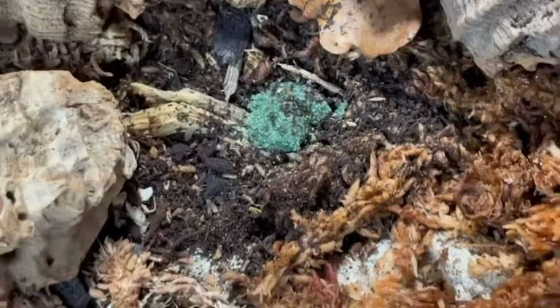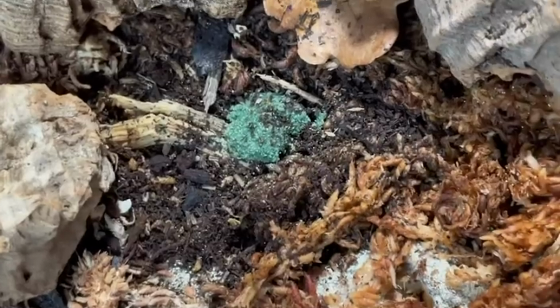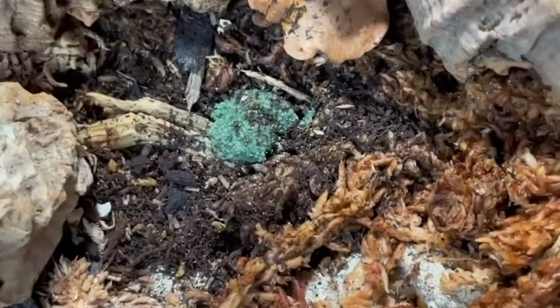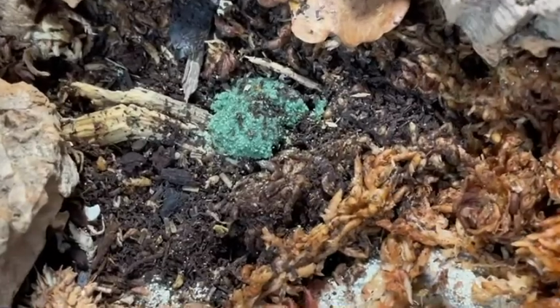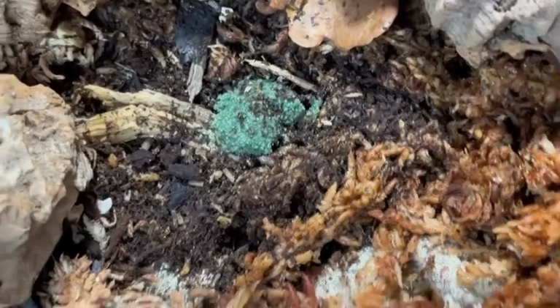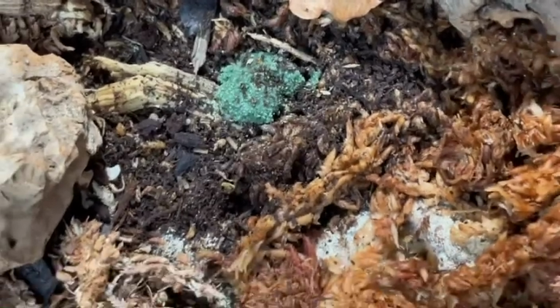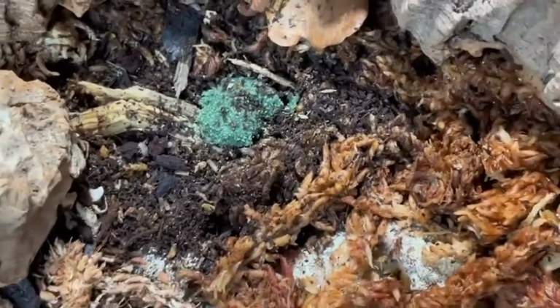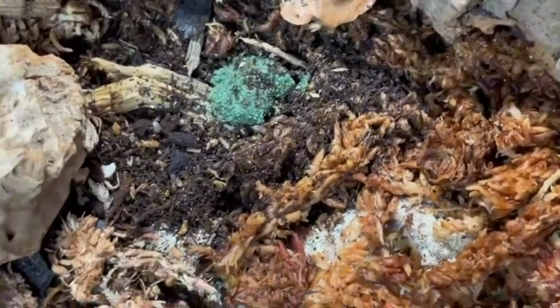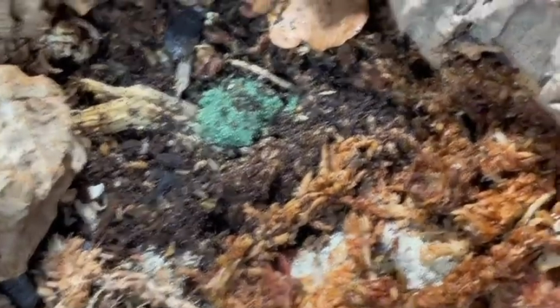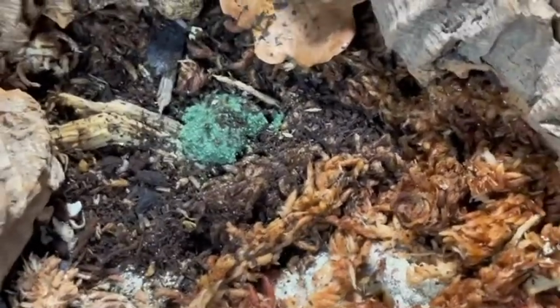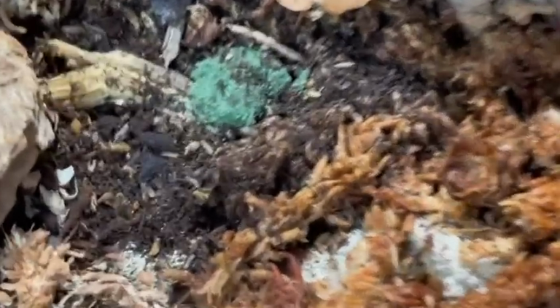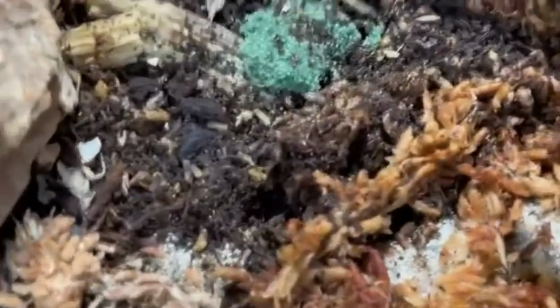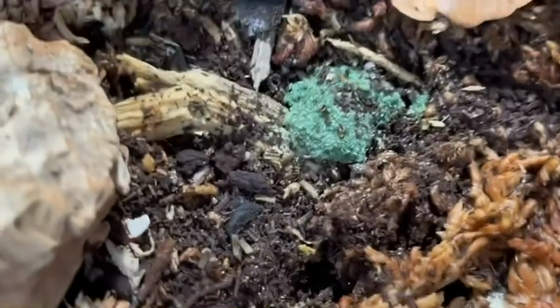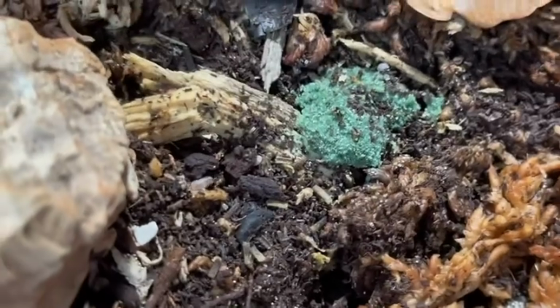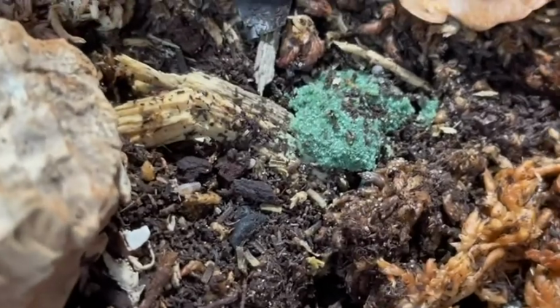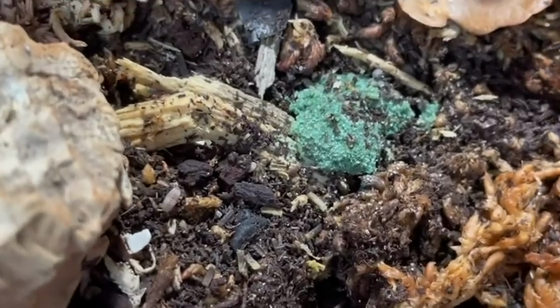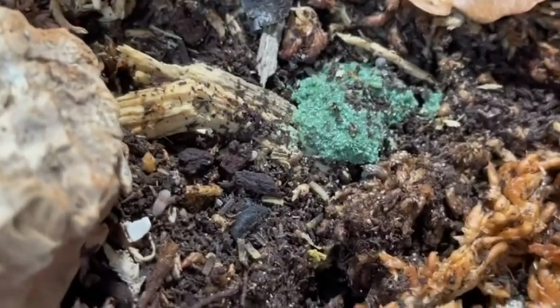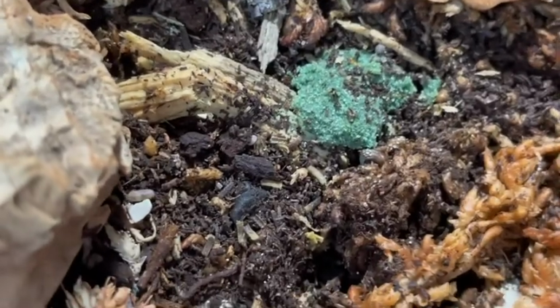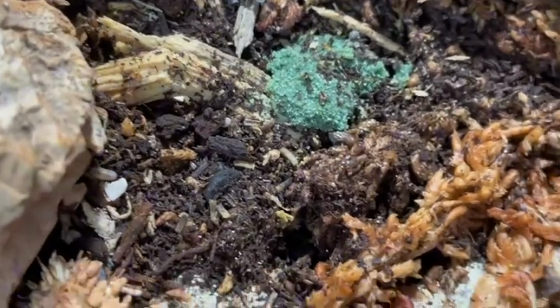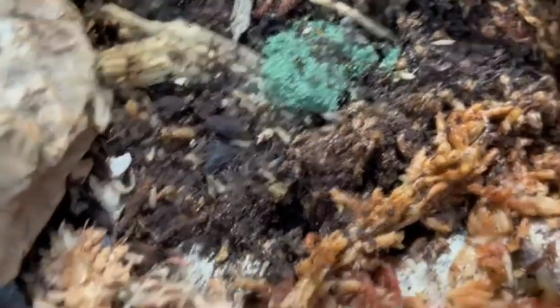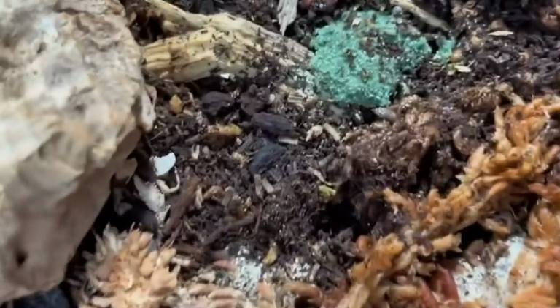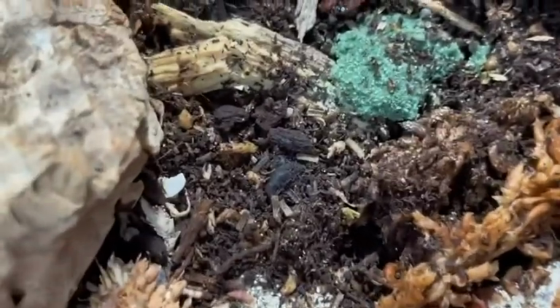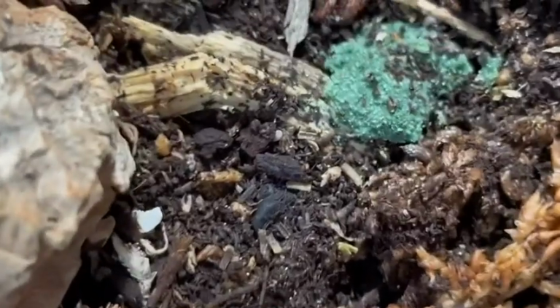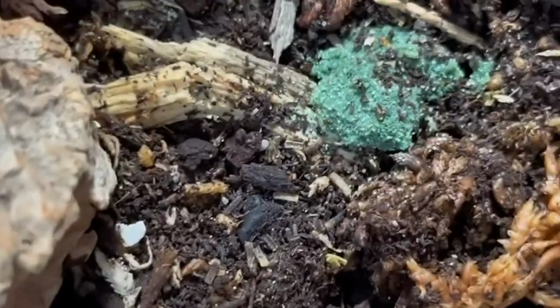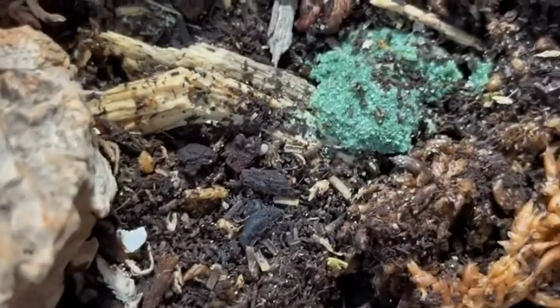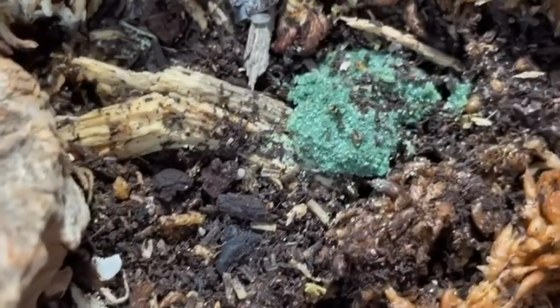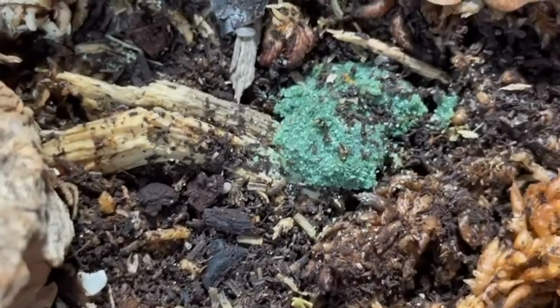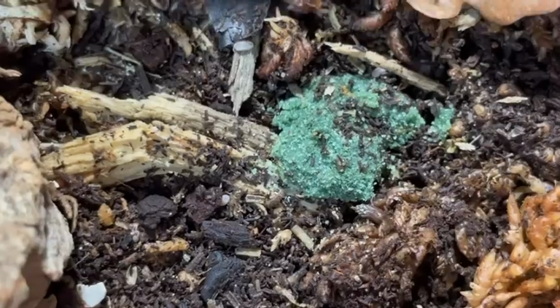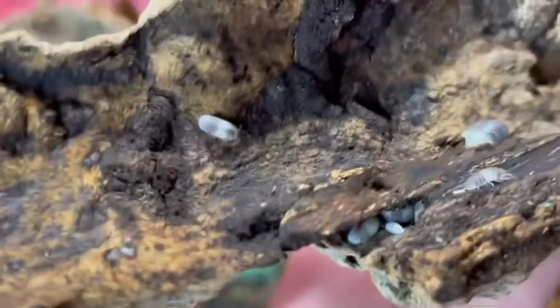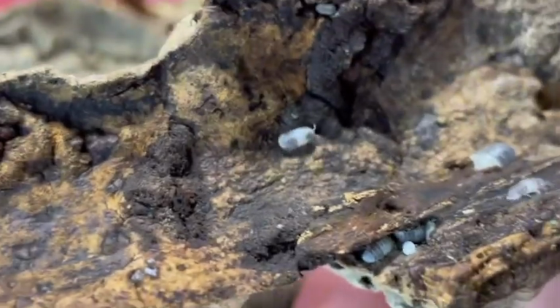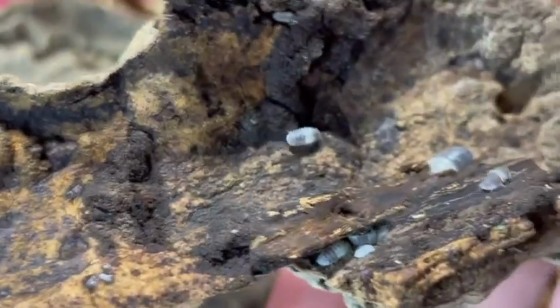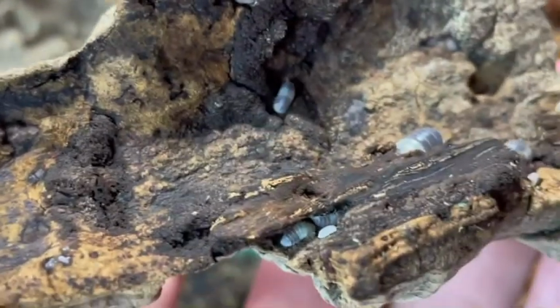Yesterday it was like a little bit of a square or circle, and now it's definitely been chewed down on. You can see there's still a few mancae running around it — there is a lot of mancae.